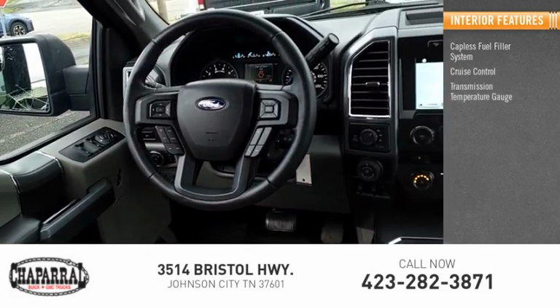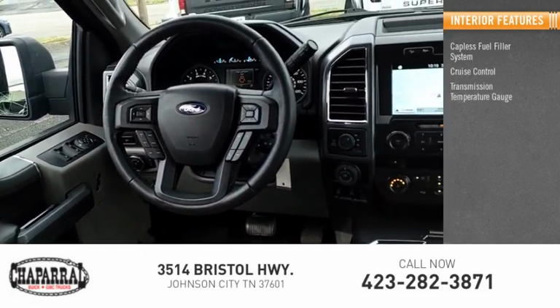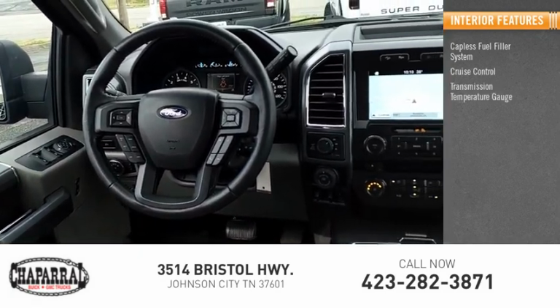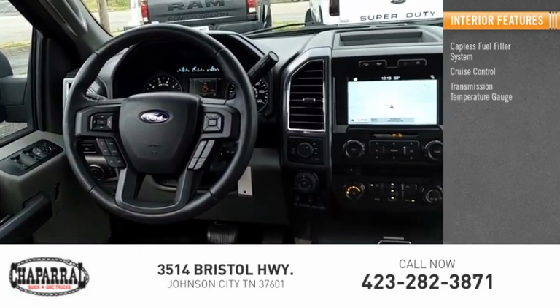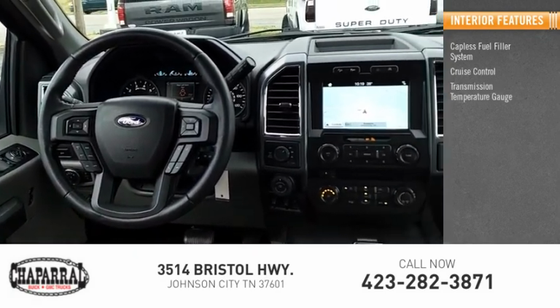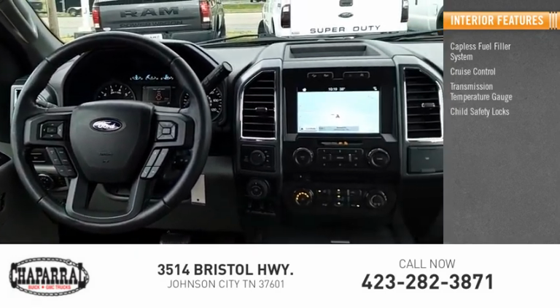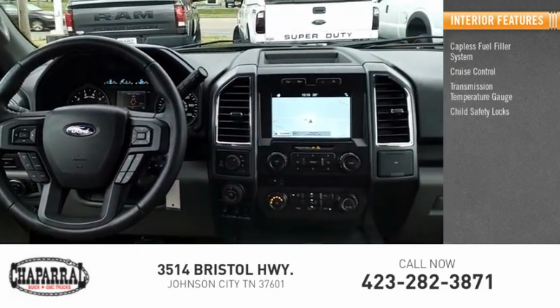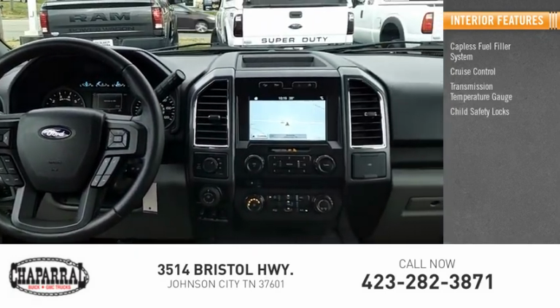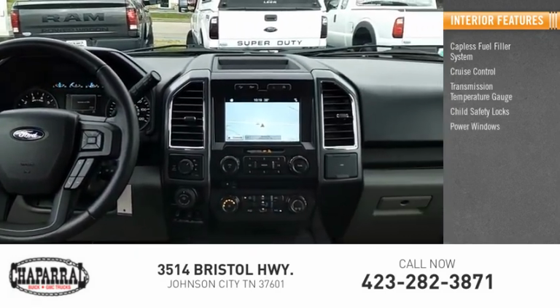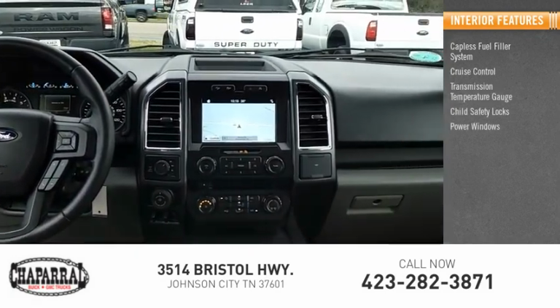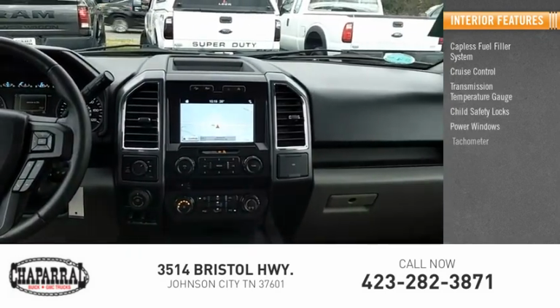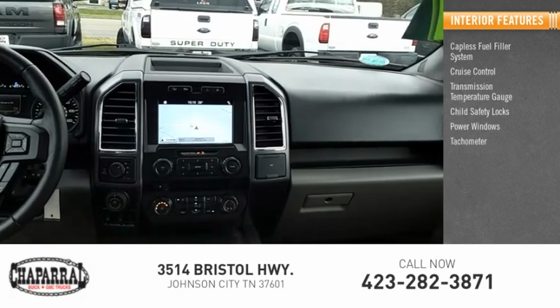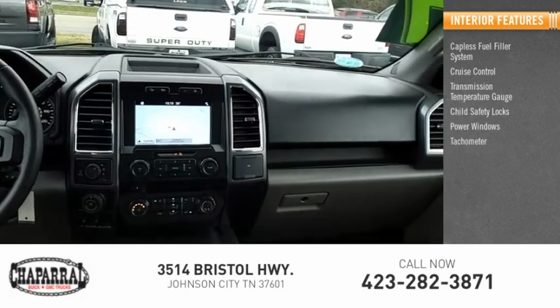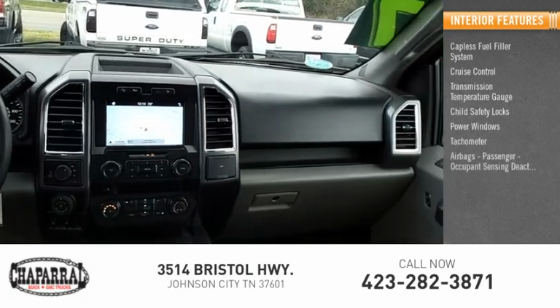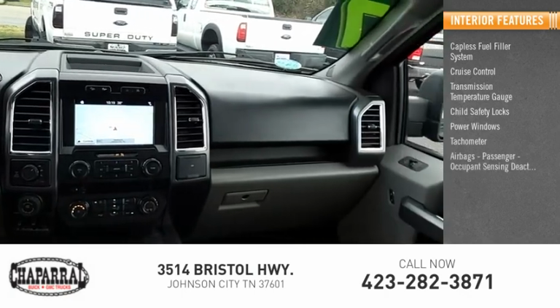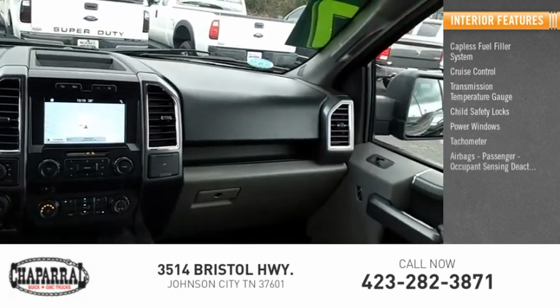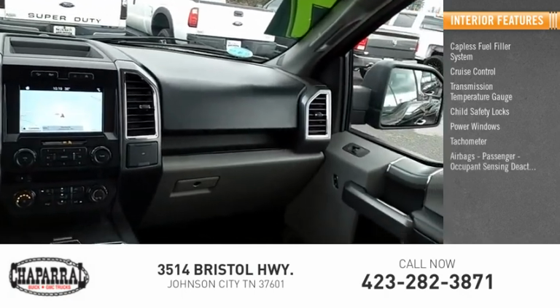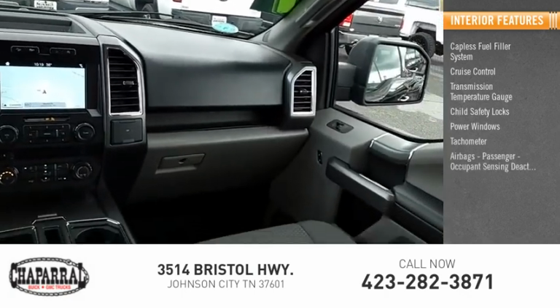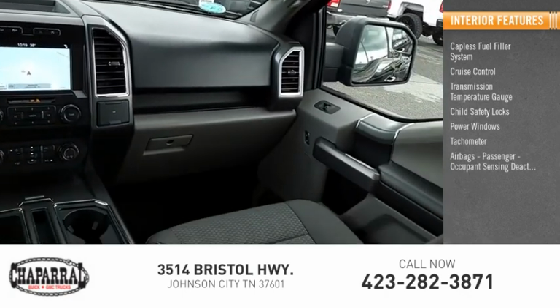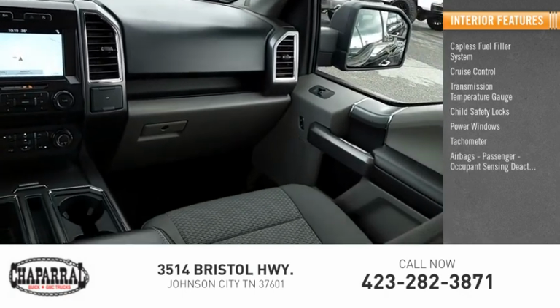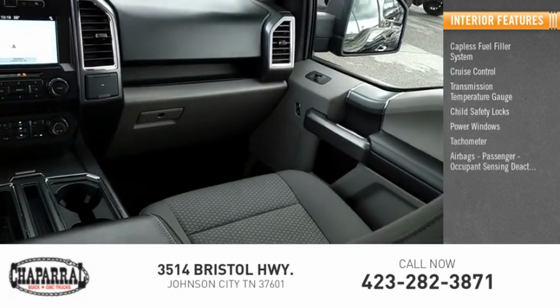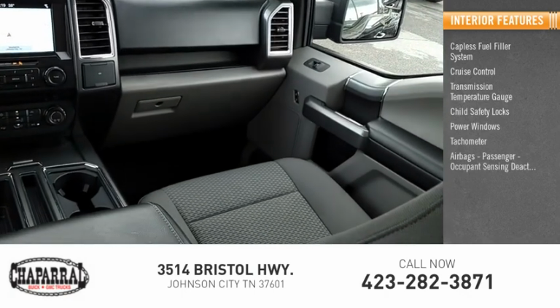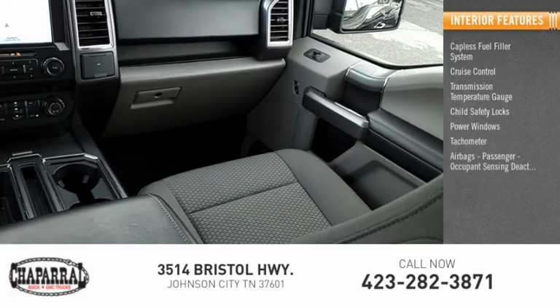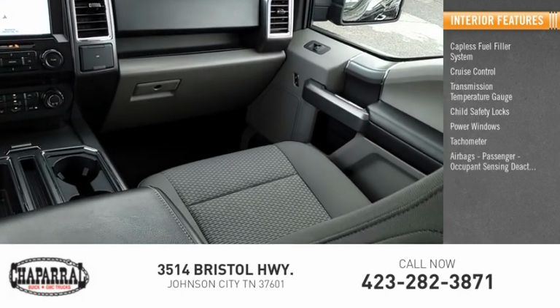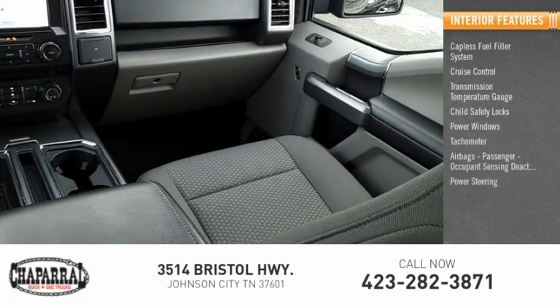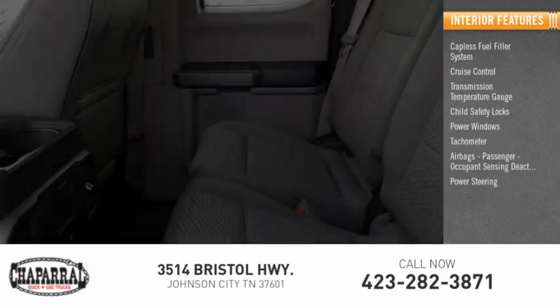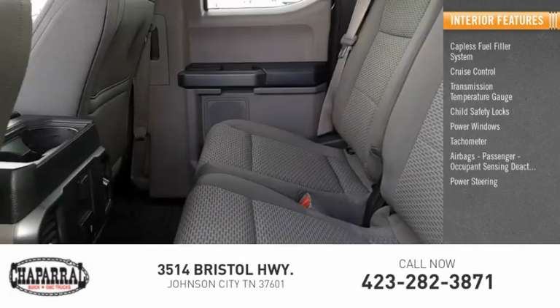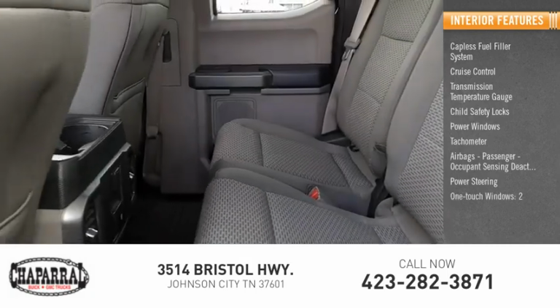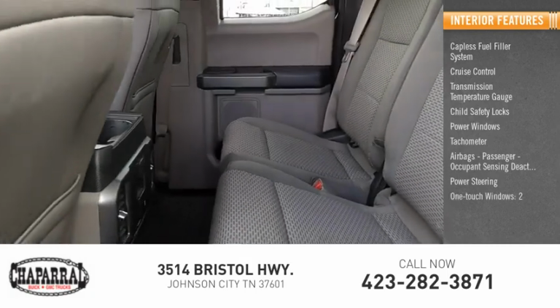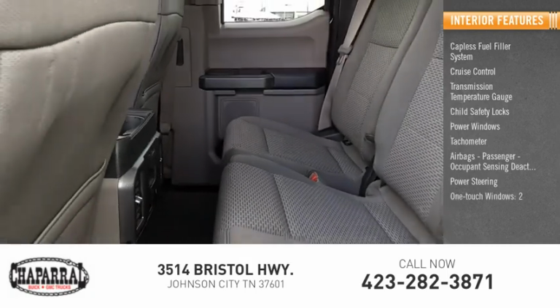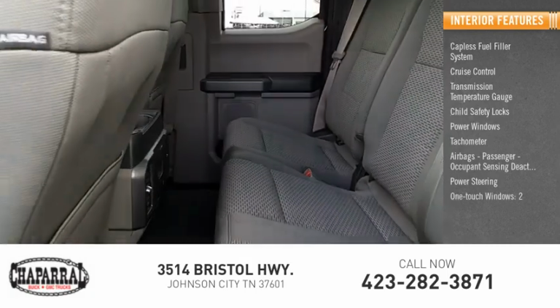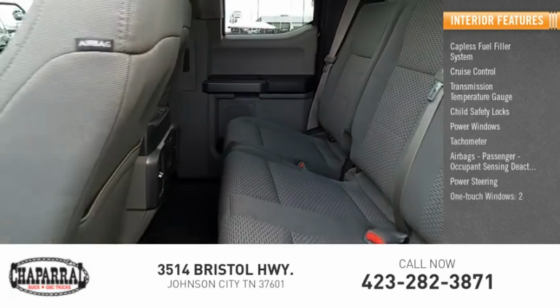Inside you'll find a capless fuel filler system, cruise control, transmission temperature gauge, child safety locks, power windows, tachometer, airbags, passenger occupant sensing deactivation, power steering, one-touch windows, and a compass.